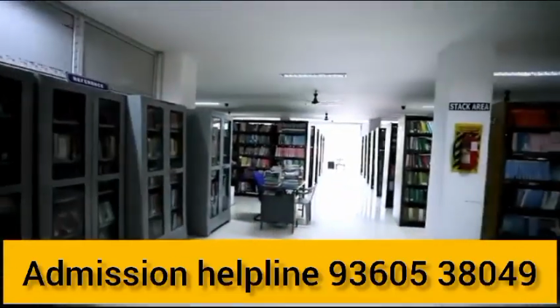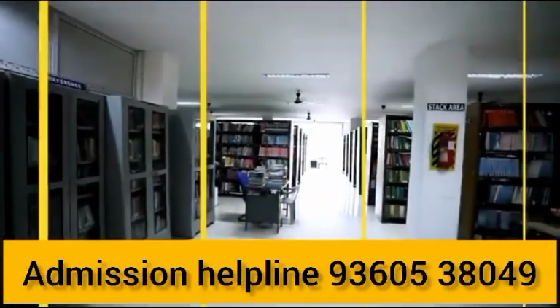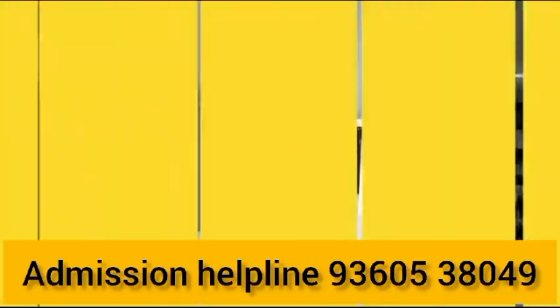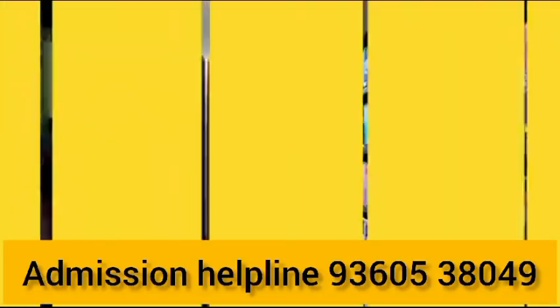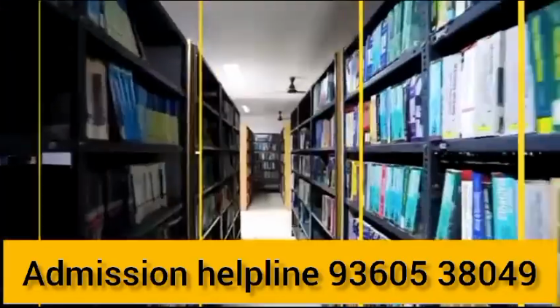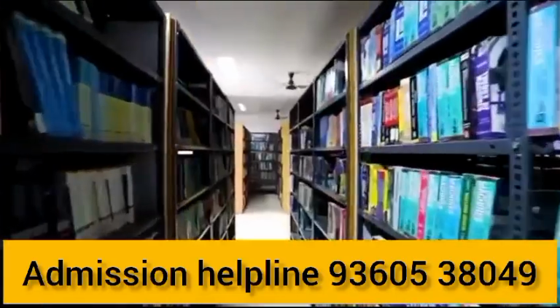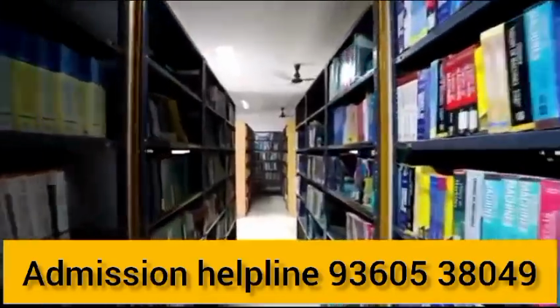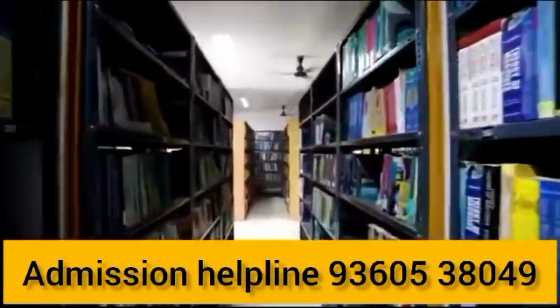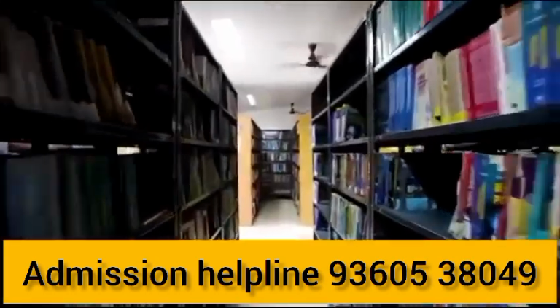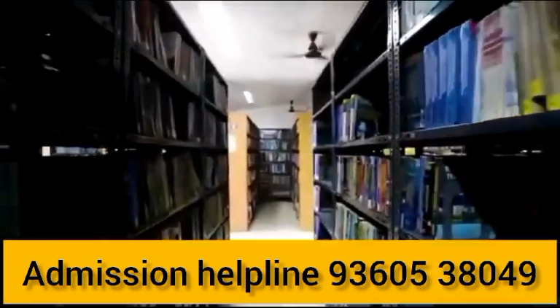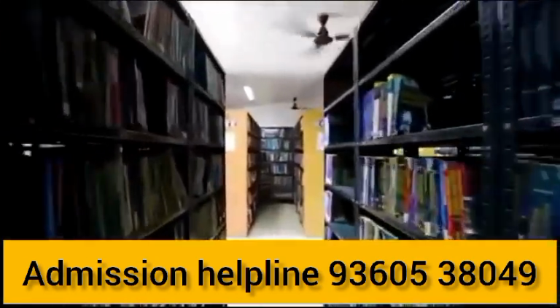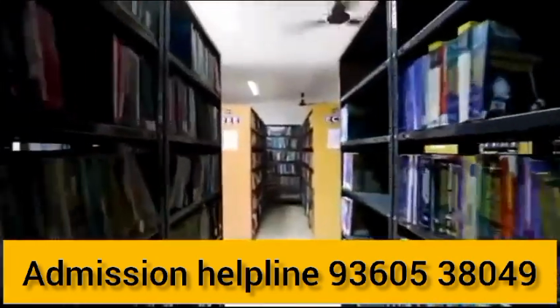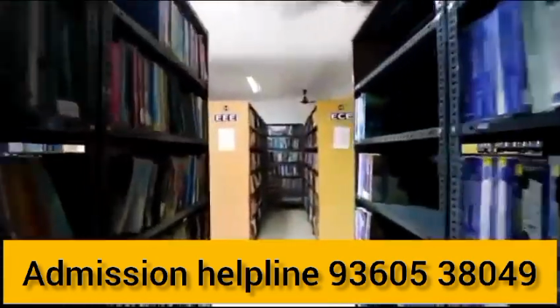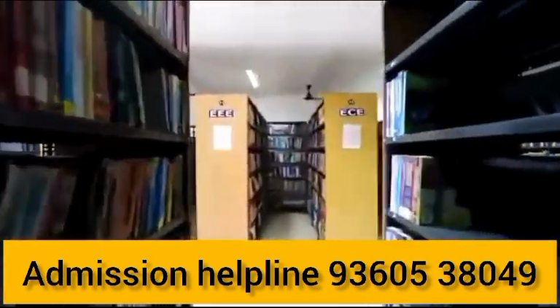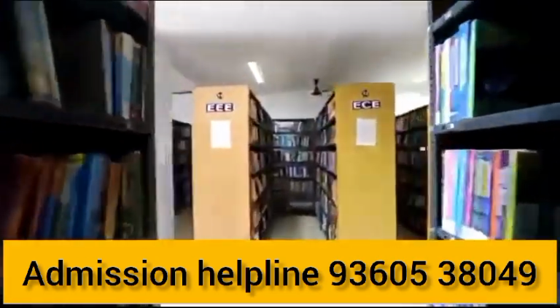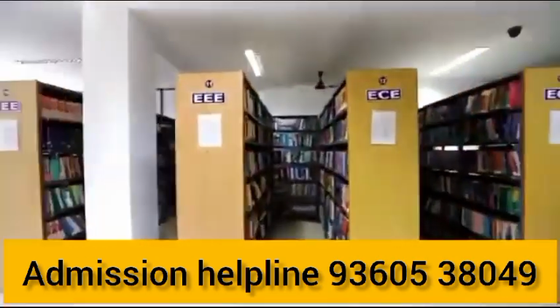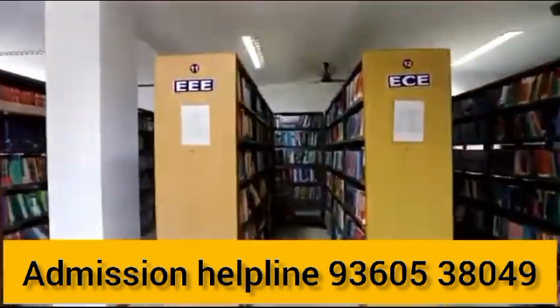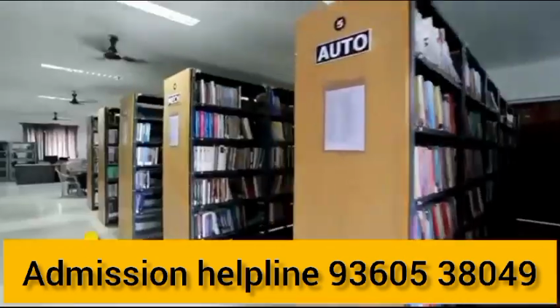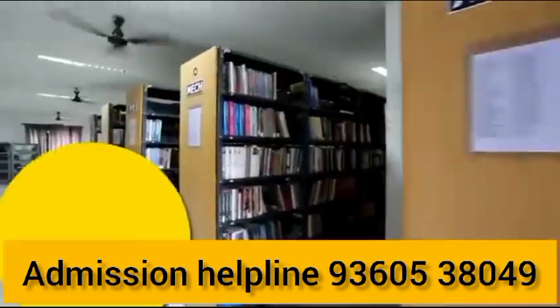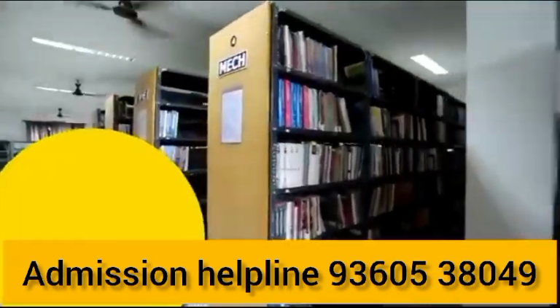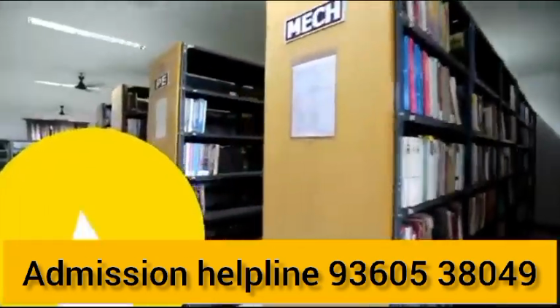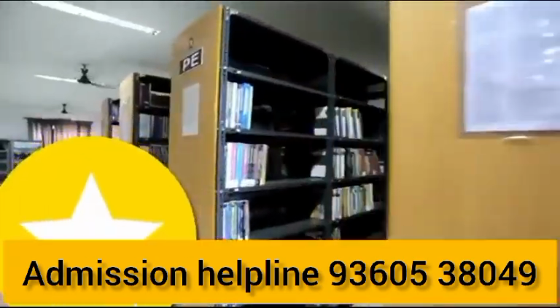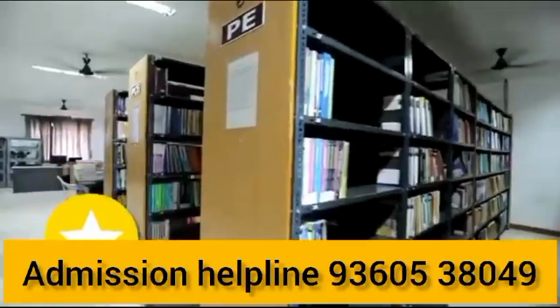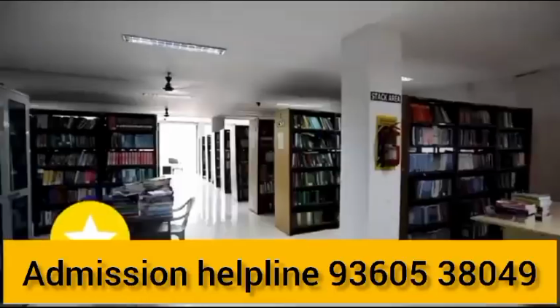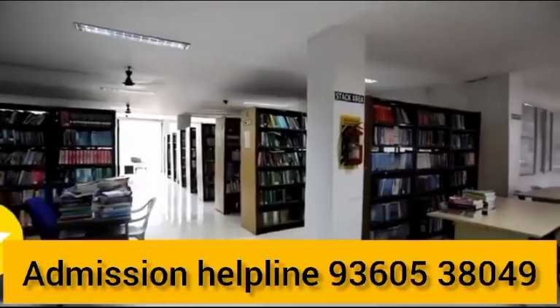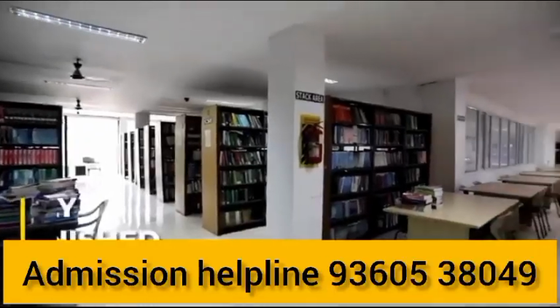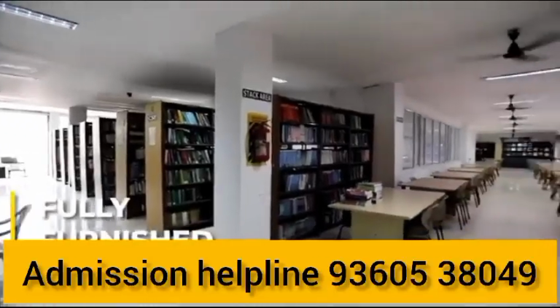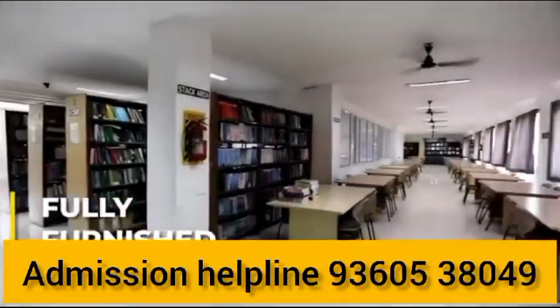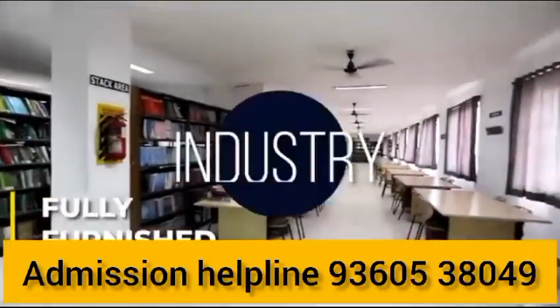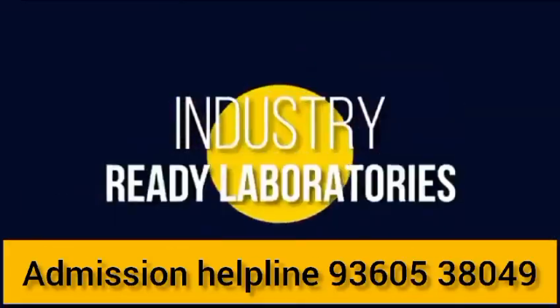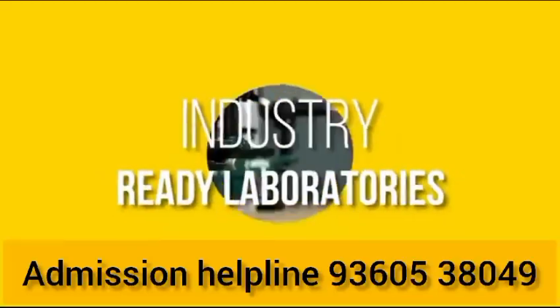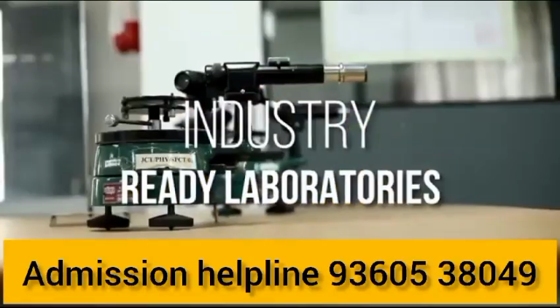The facilities available in the college include high-tech classrooms, hostel facilities, medical check-up facilities, transport facilities, and a modern library. There are a lot of facilities available in the college.